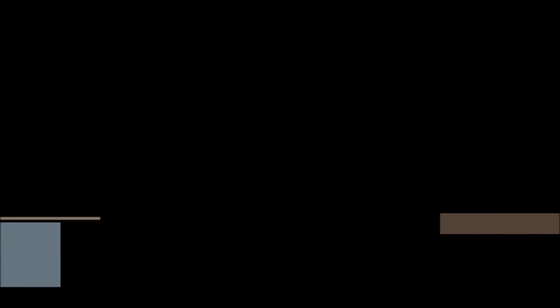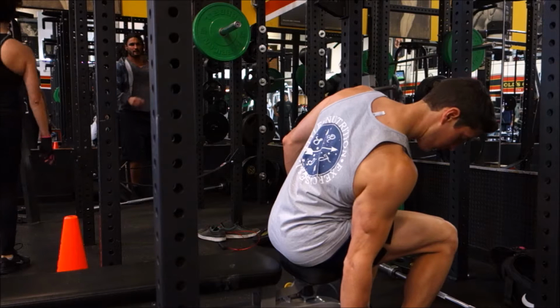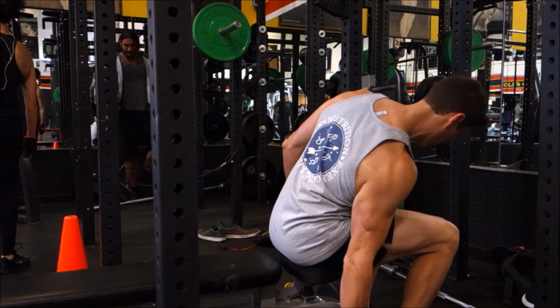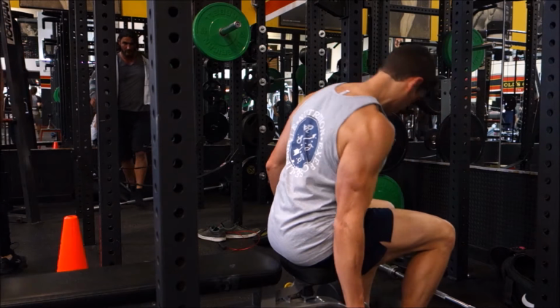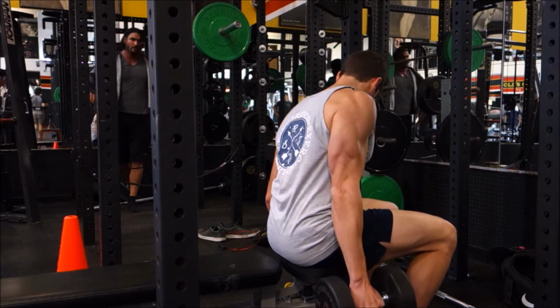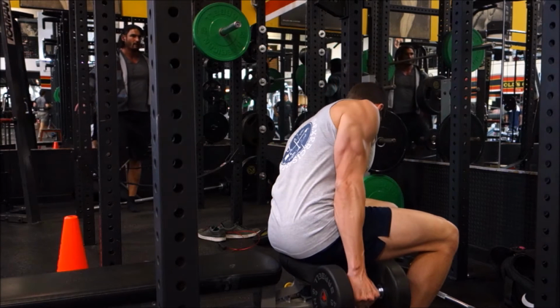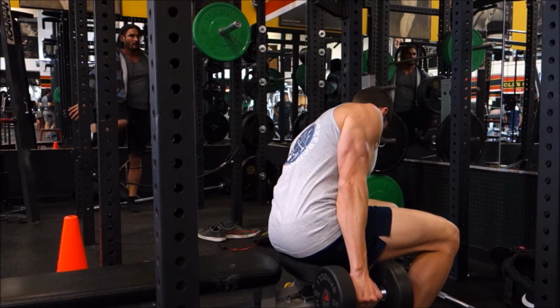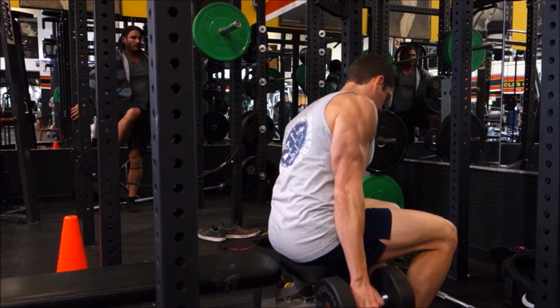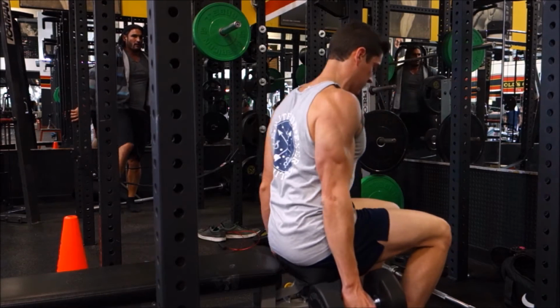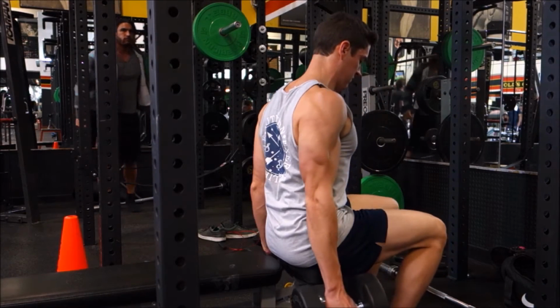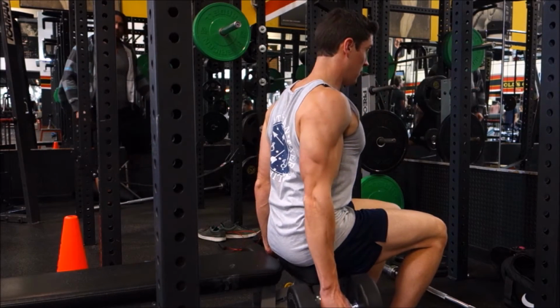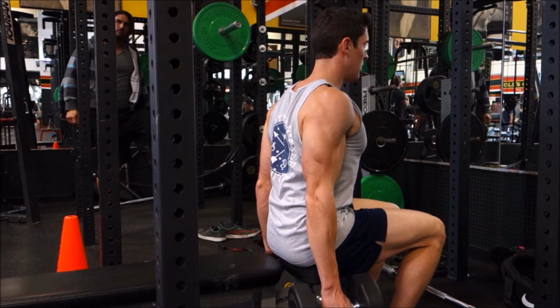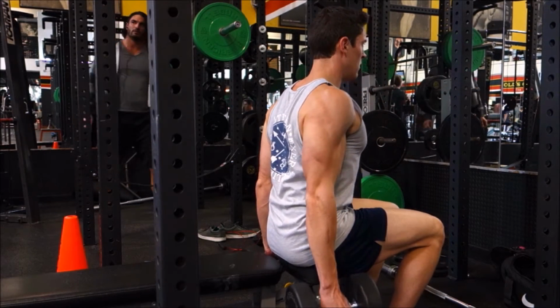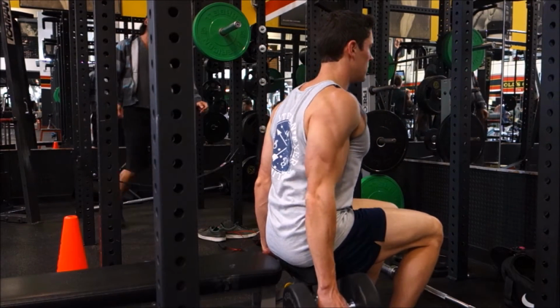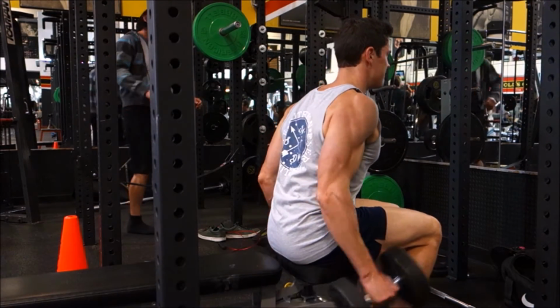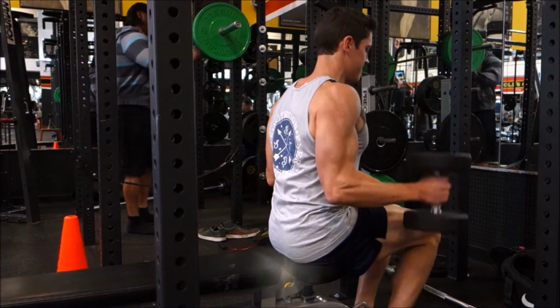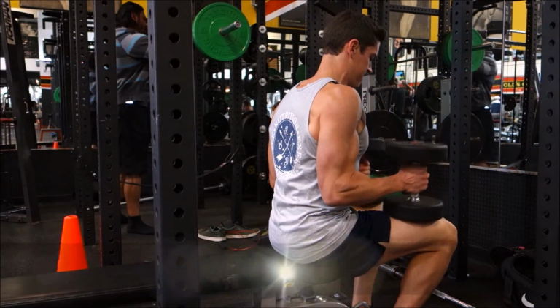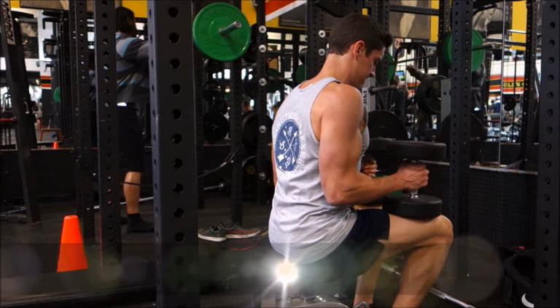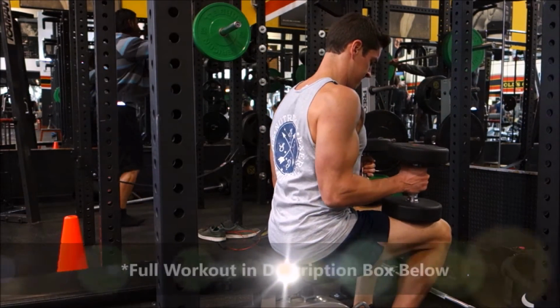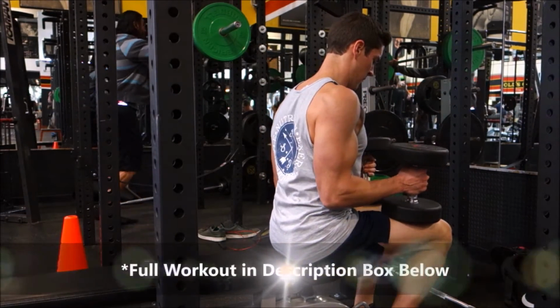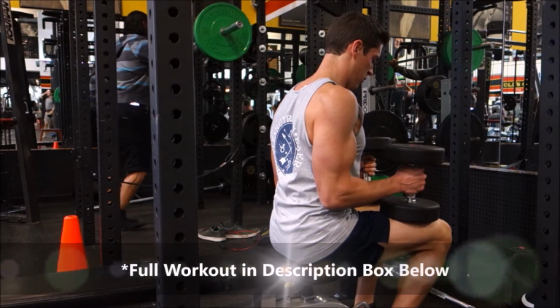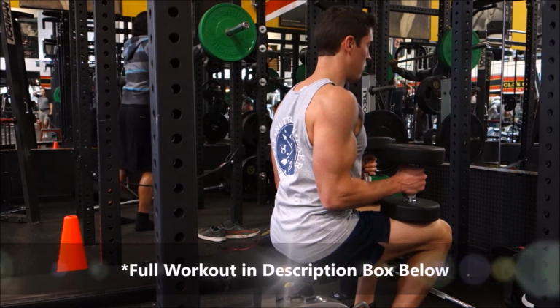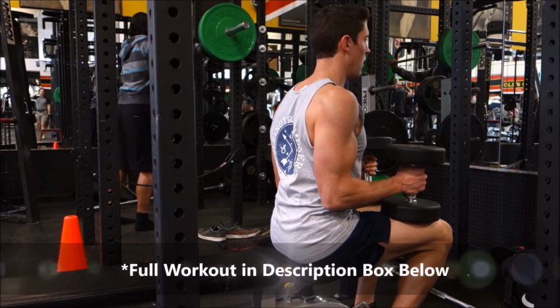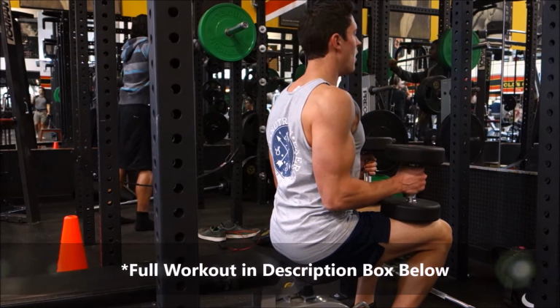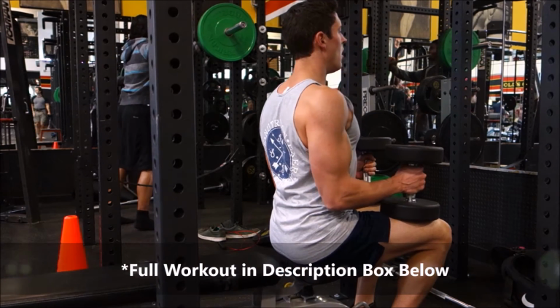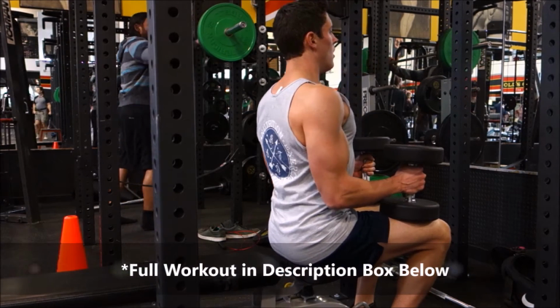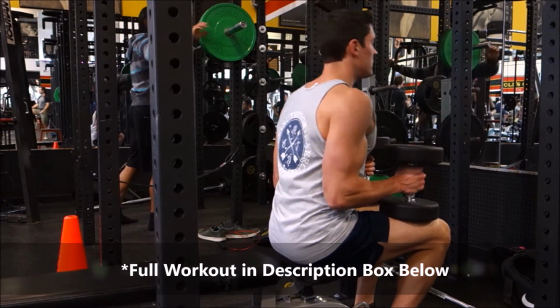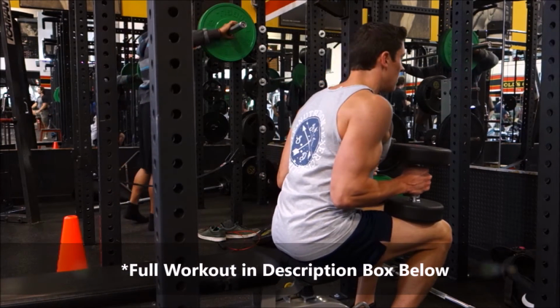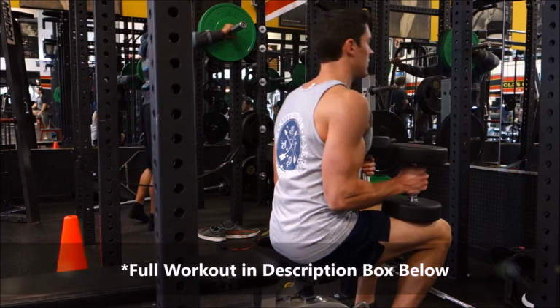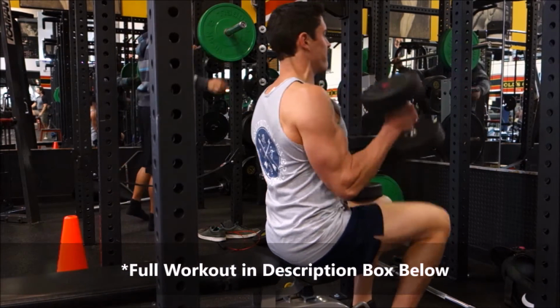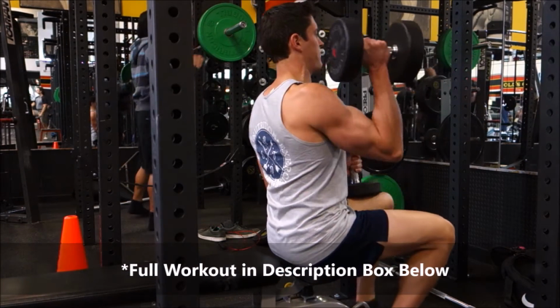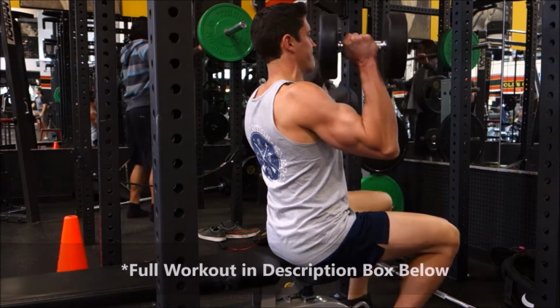What's going on guys, welcome back and welcome to the final workout of week one. Today we're just going to be hitting our shoulders and then a little bit of direct upper trap work.